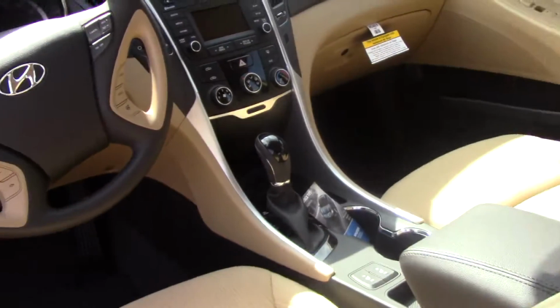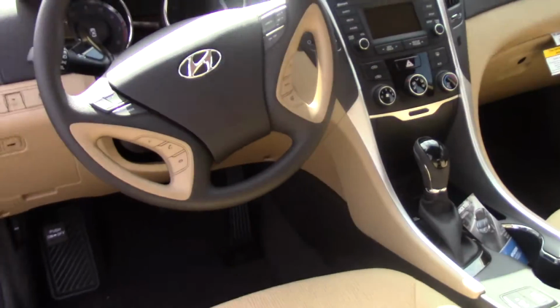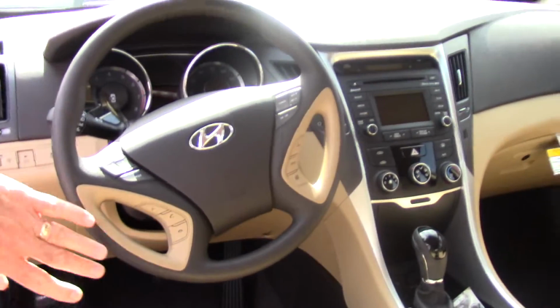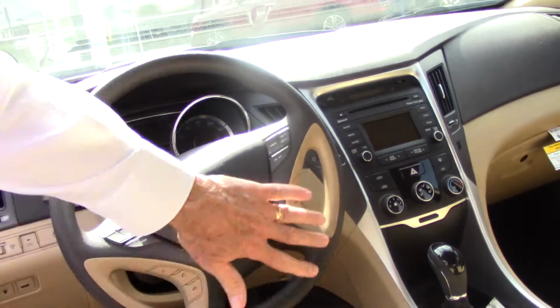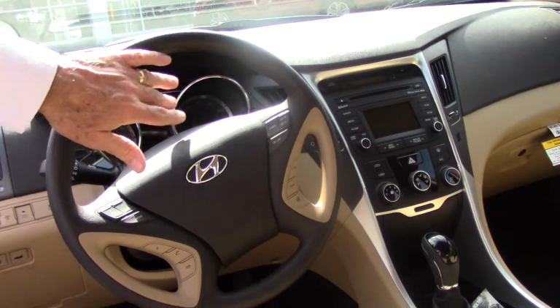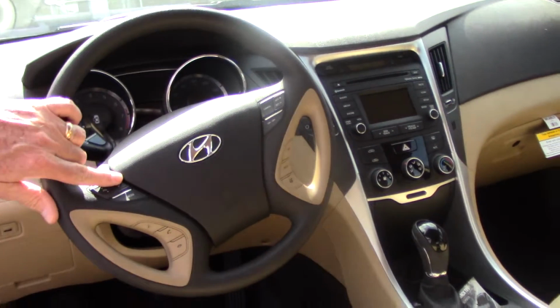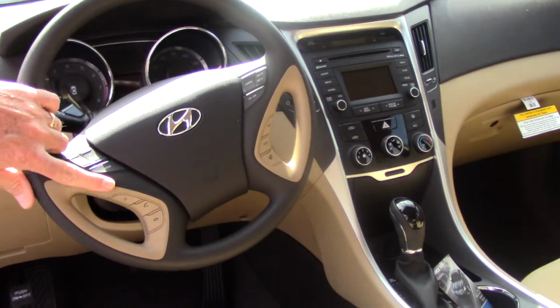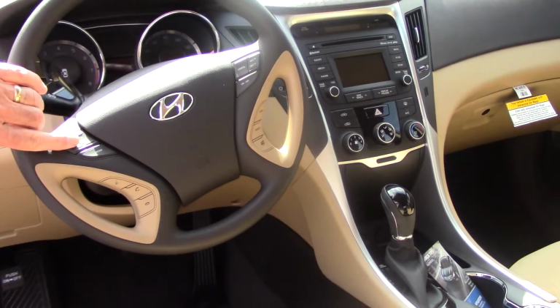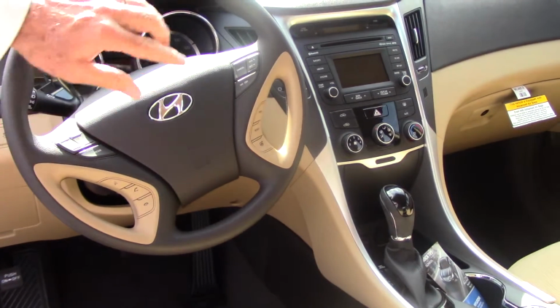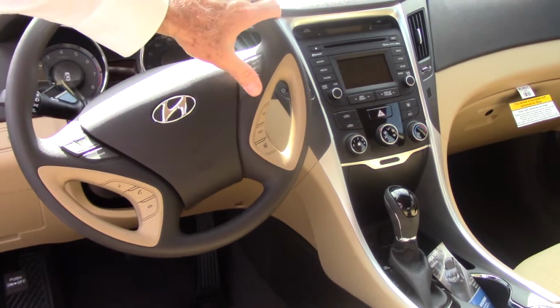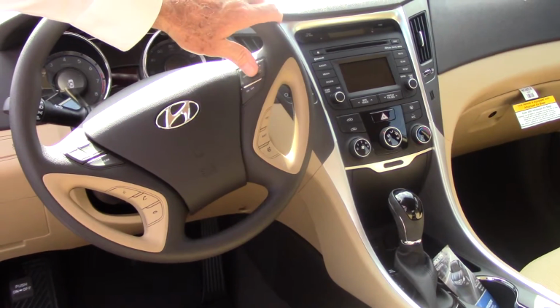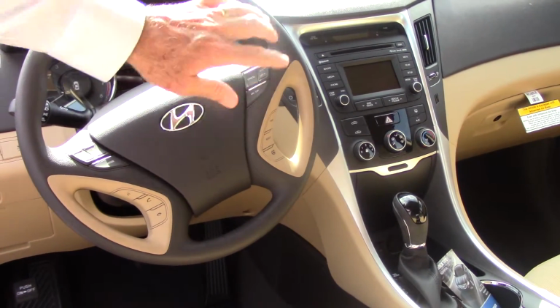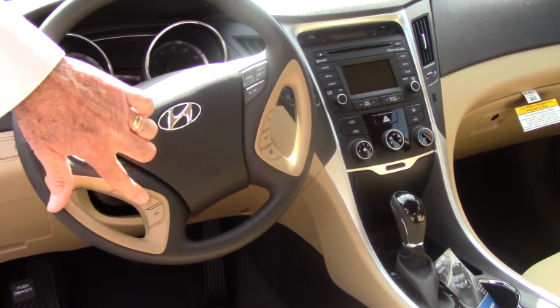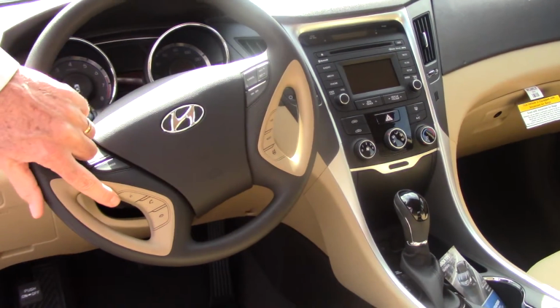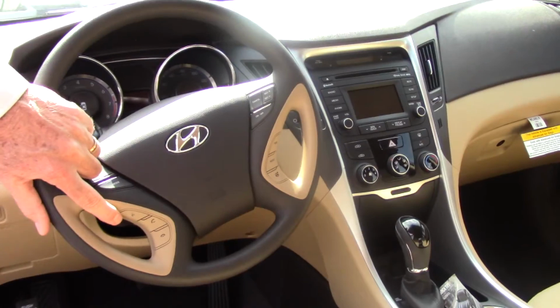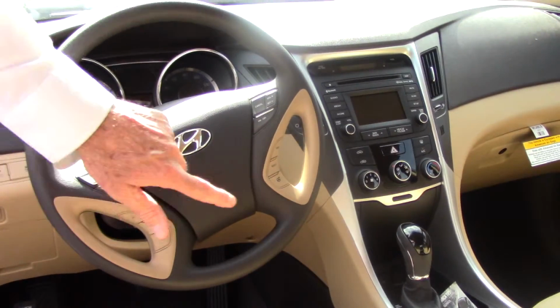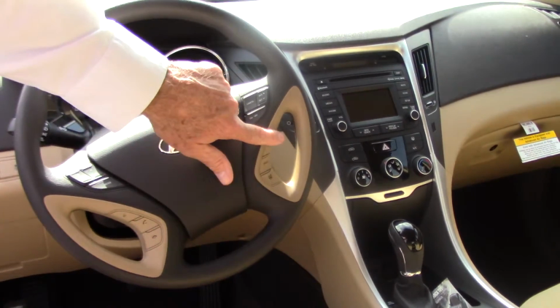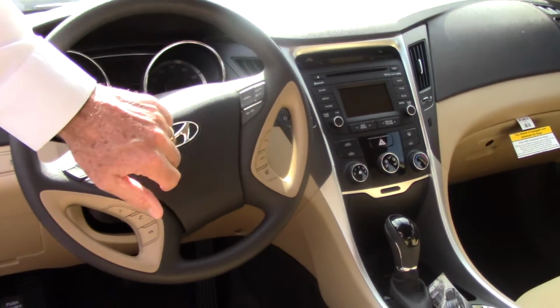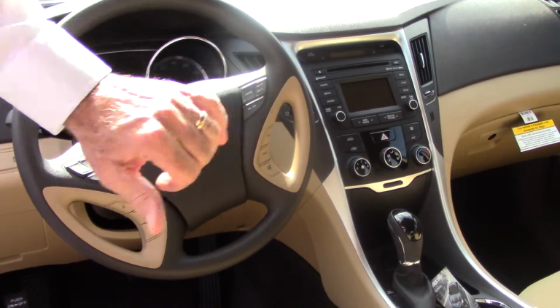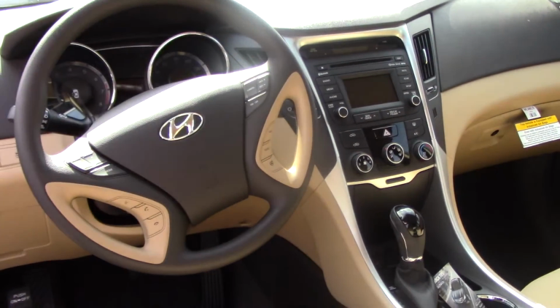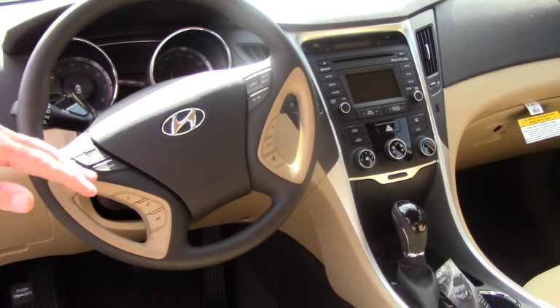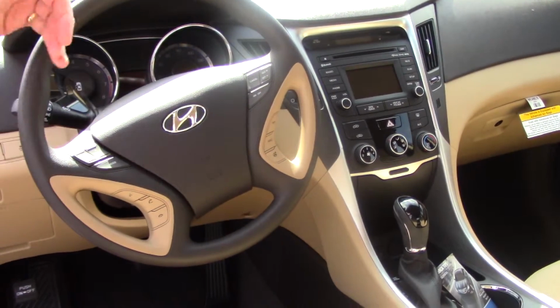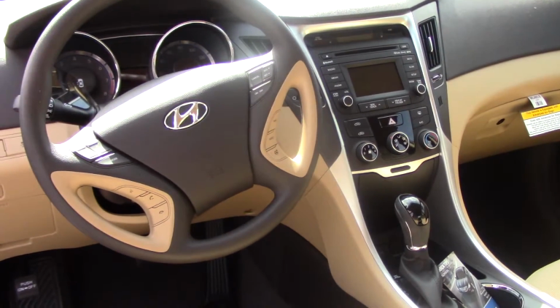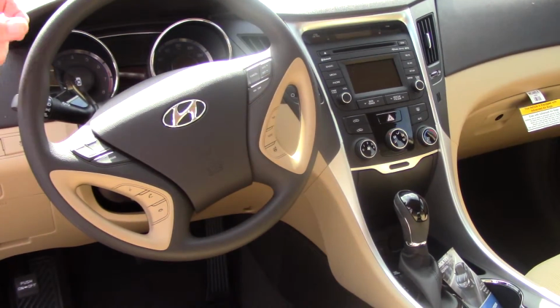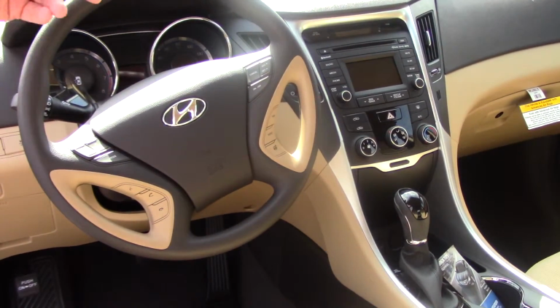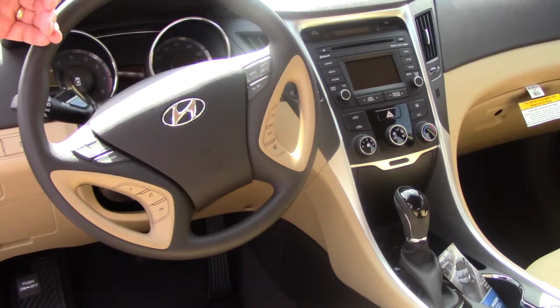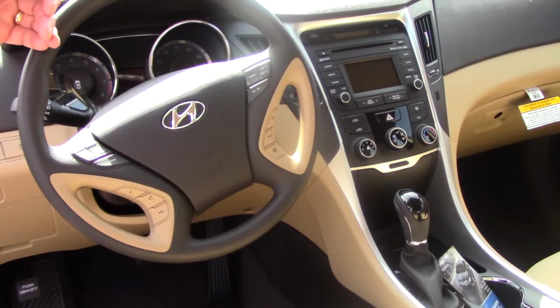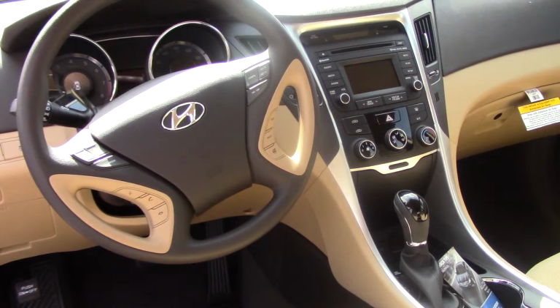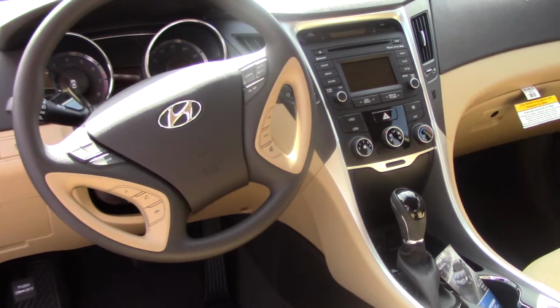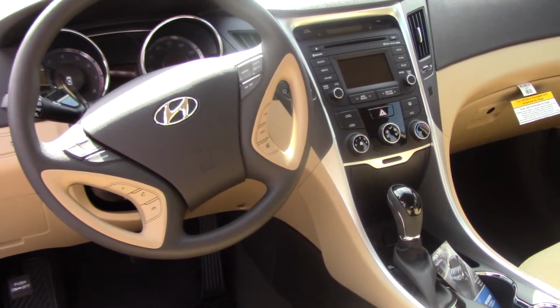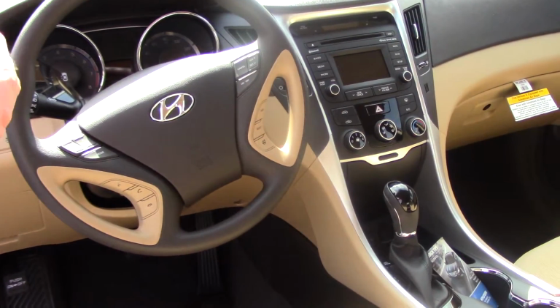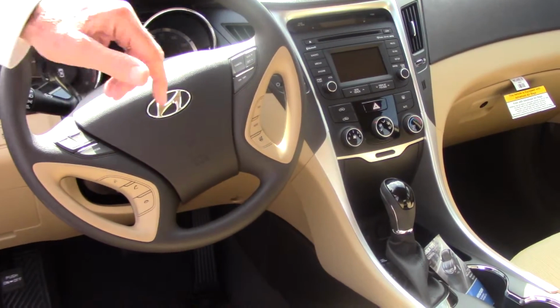In the front here, for your convenience and safety, you can control your radio, your cruise control, your Bluetooth, and your trip meter. Your trip meter not only shows you how far you've traveled, but it'll give you your average miles per gallon and how far you can travel before you run out of gas.